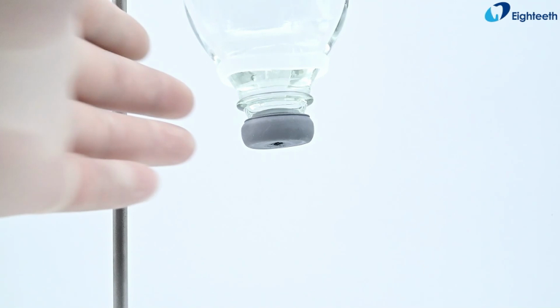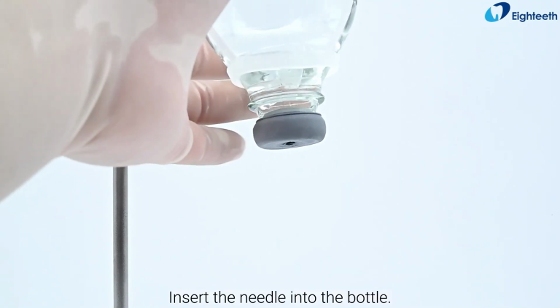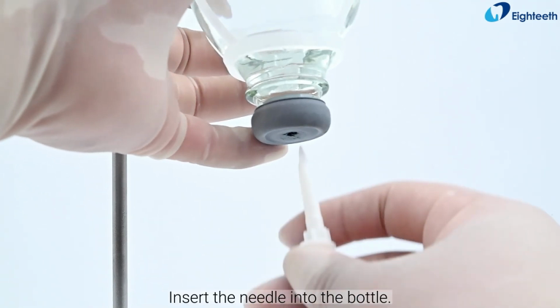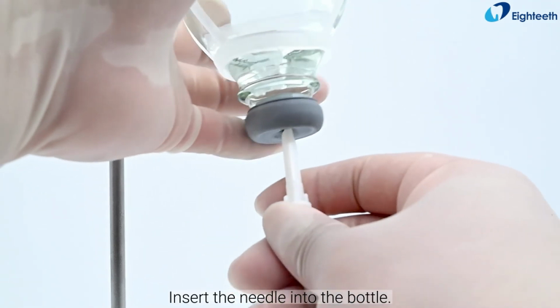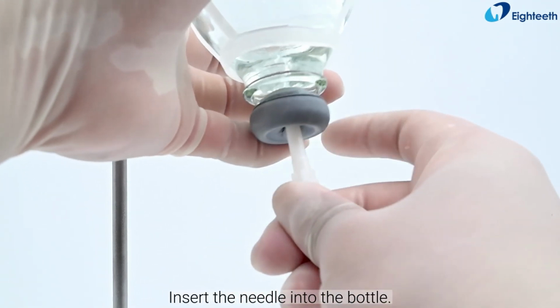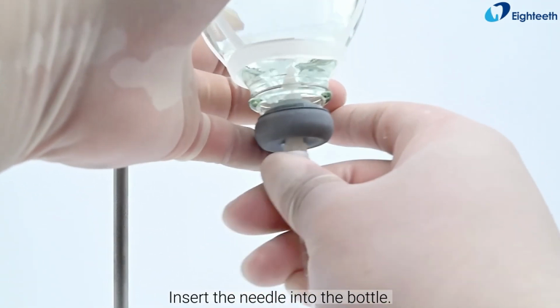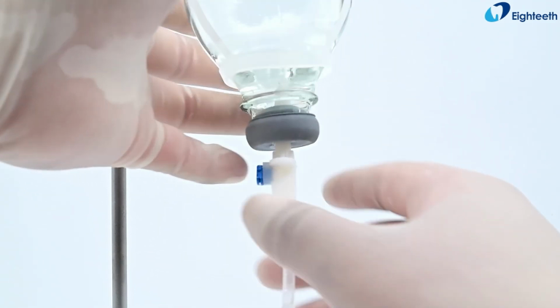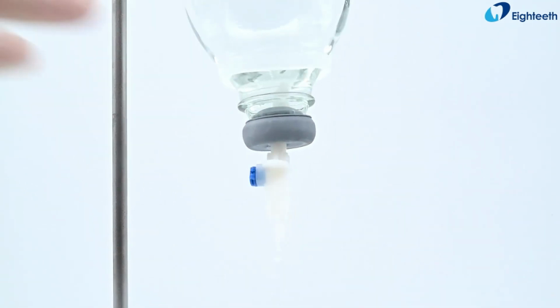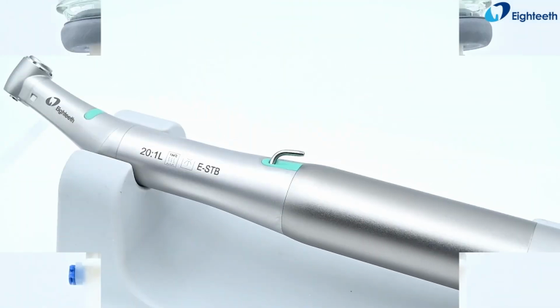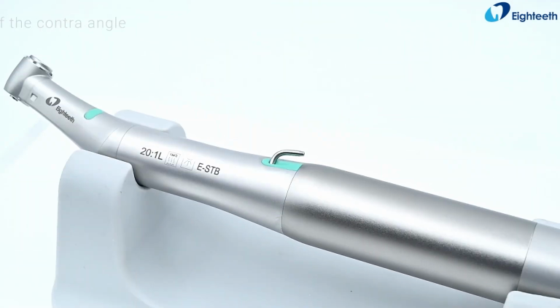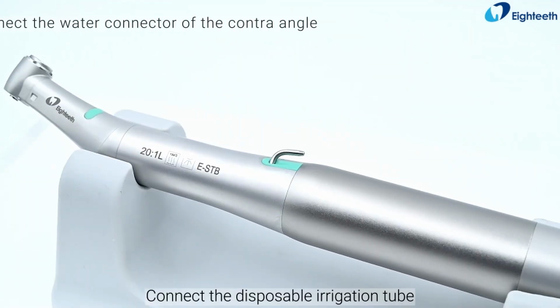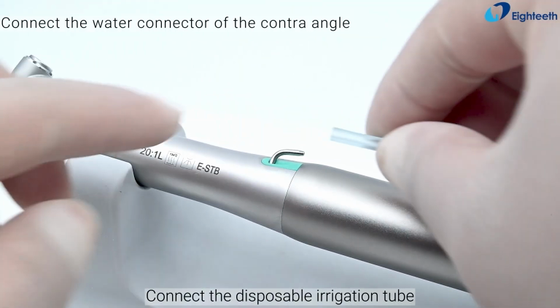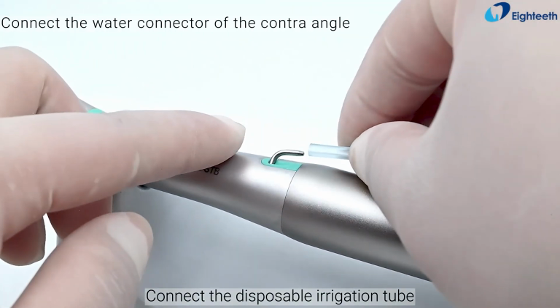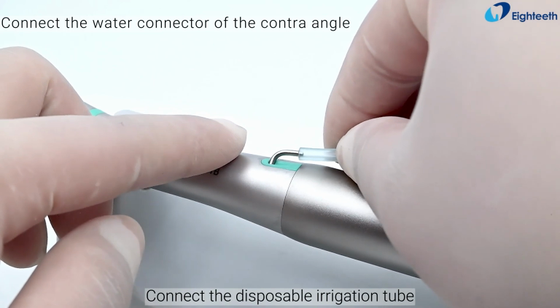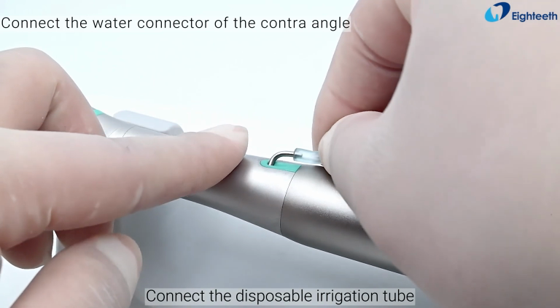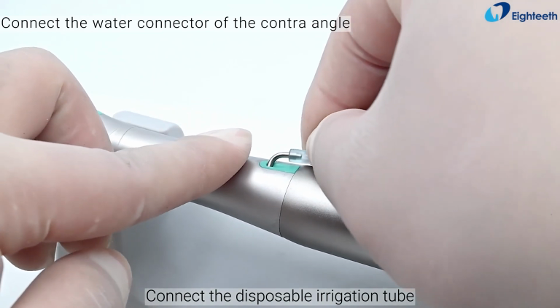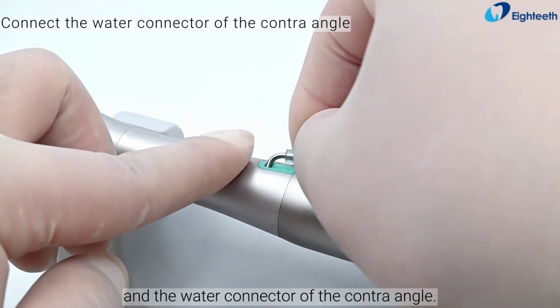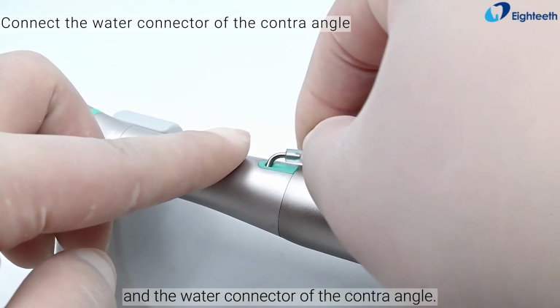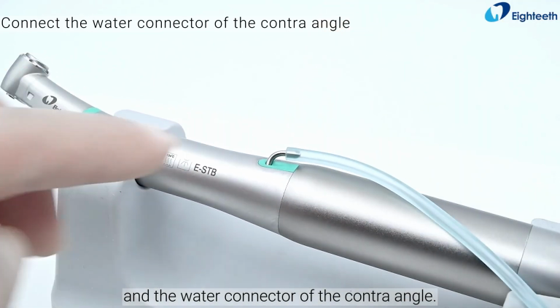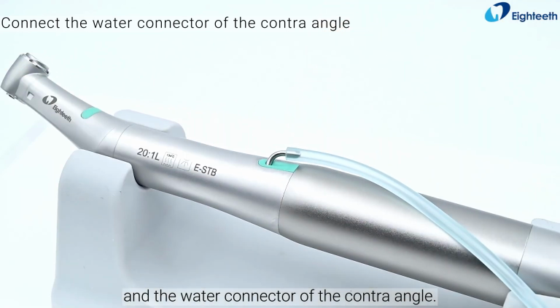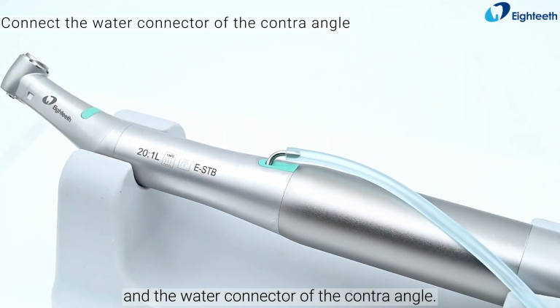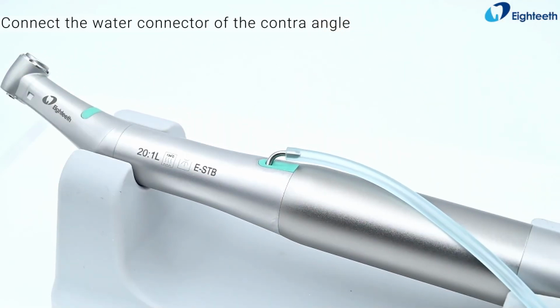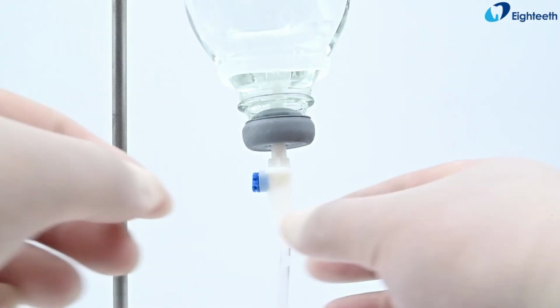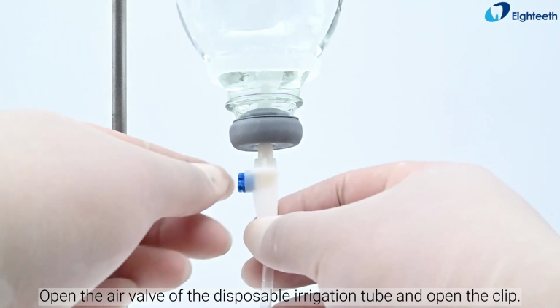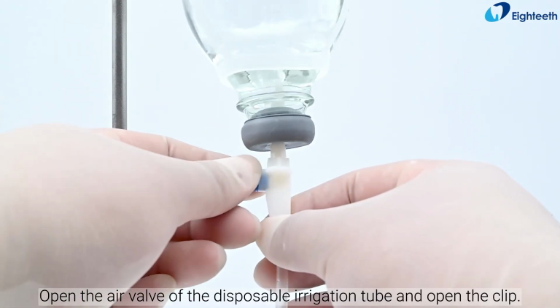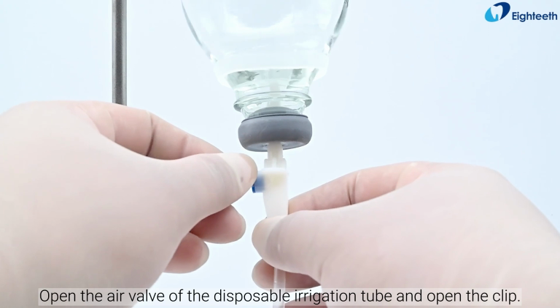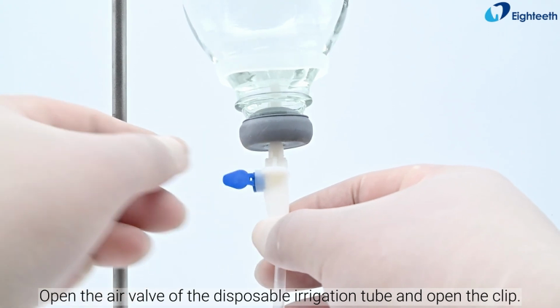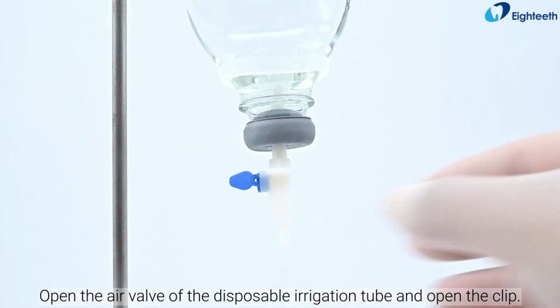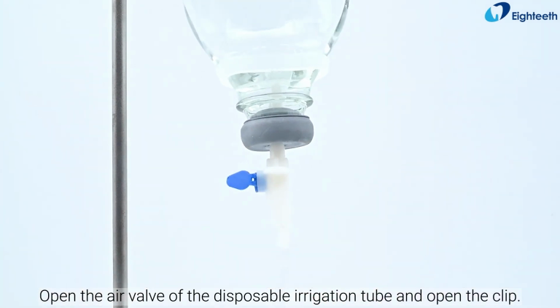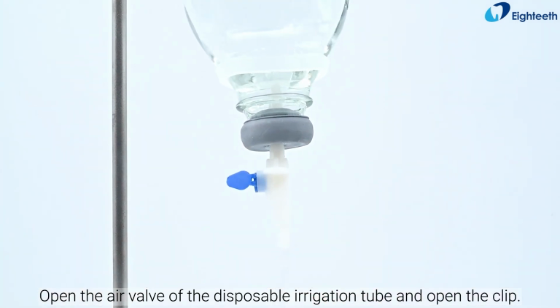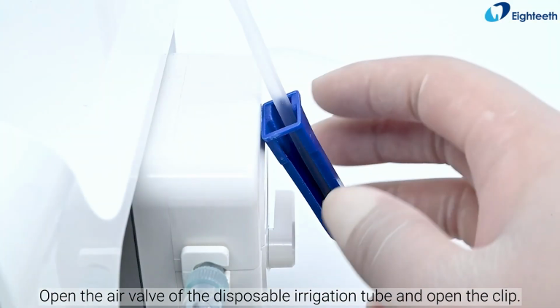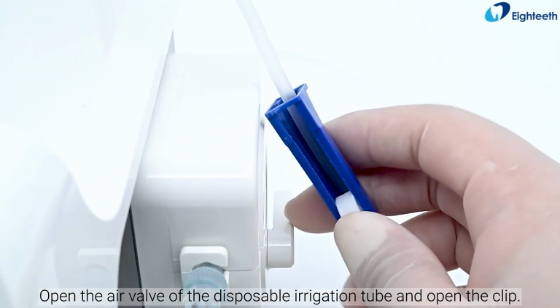Insert the needle into the bottle. Connect the disposable irrigation tube and the water connector of the contraangle. Open the air valve of the disposable irrigation tube and open the clip.